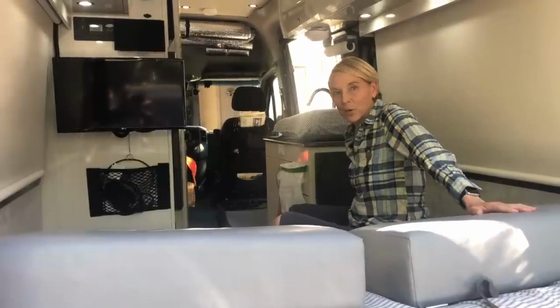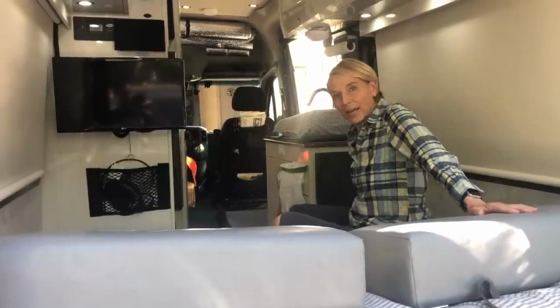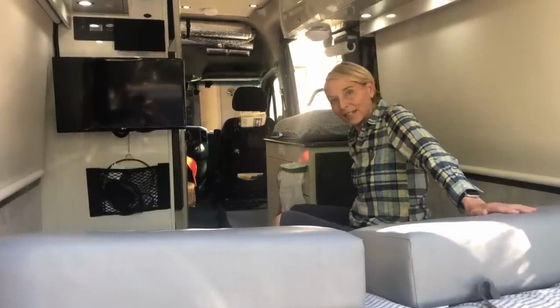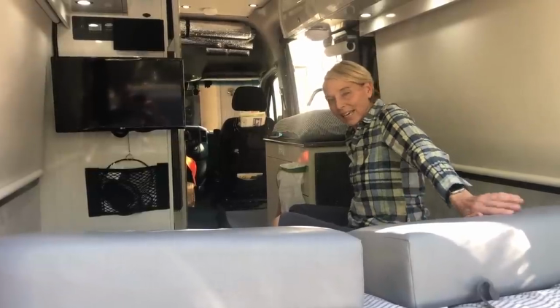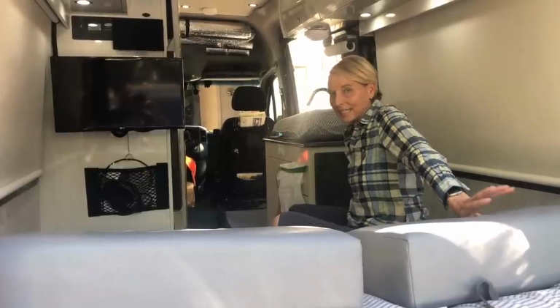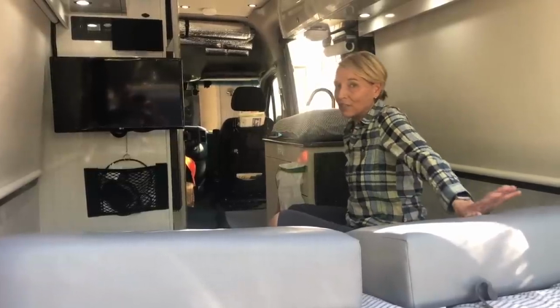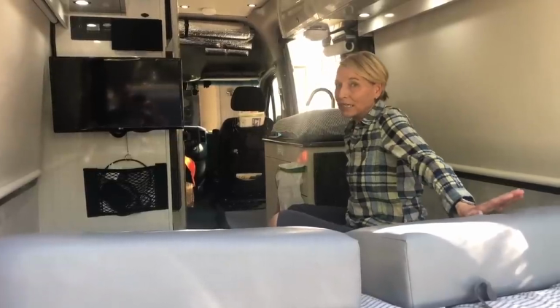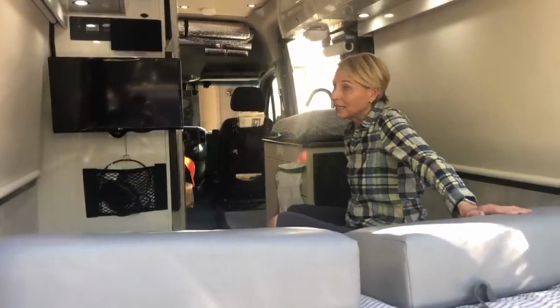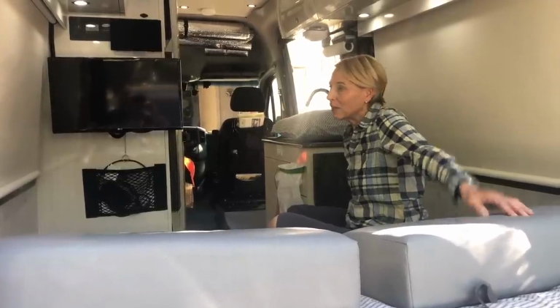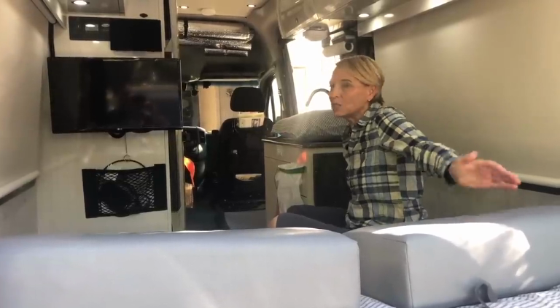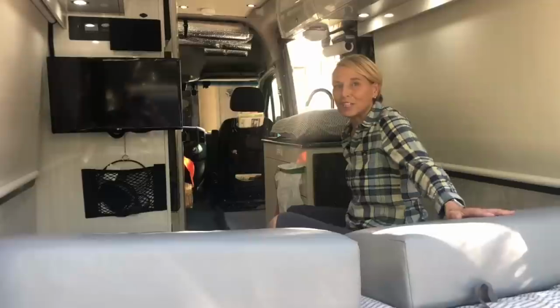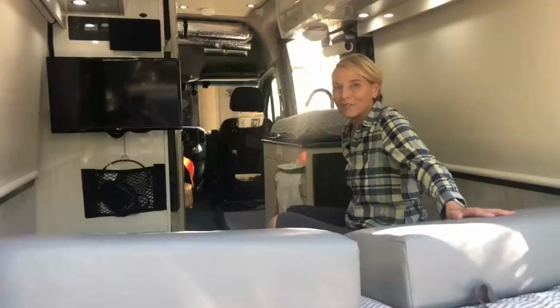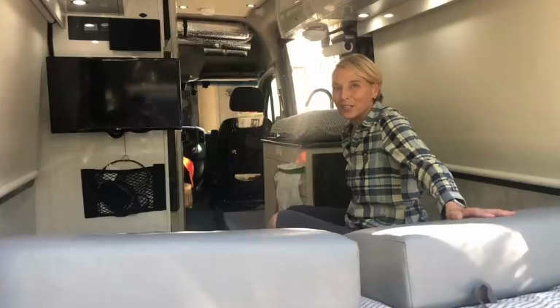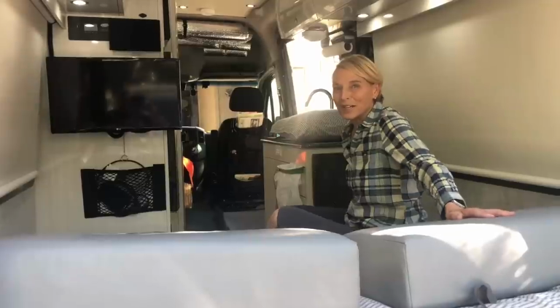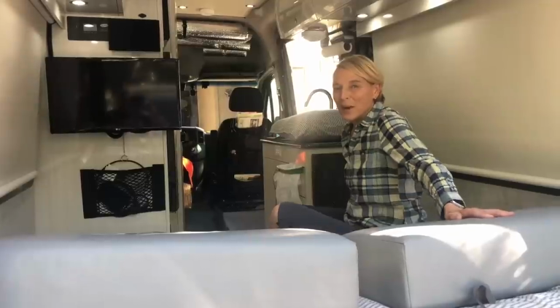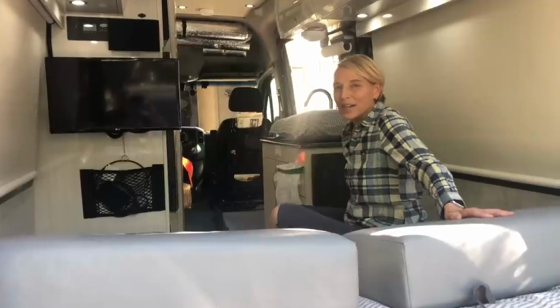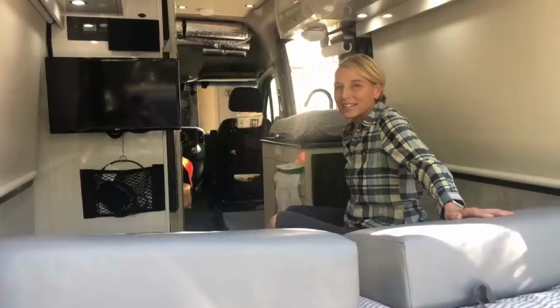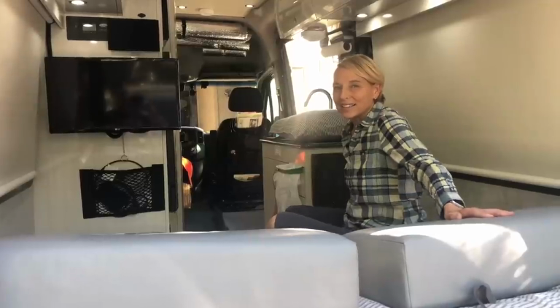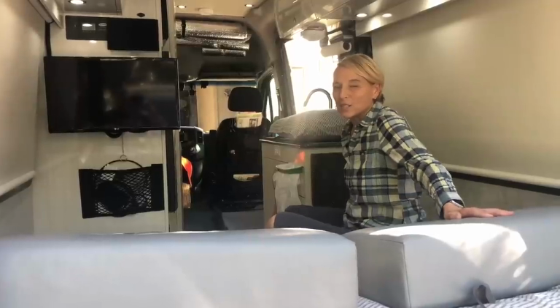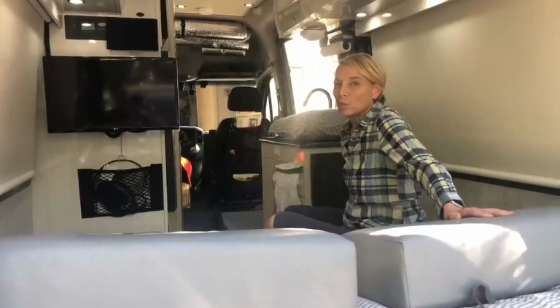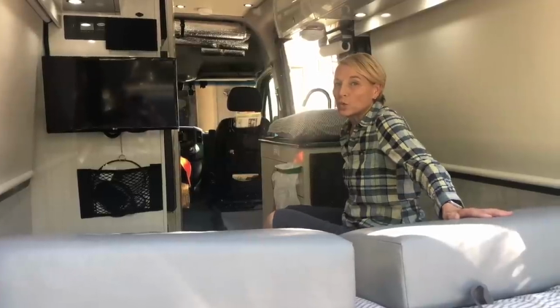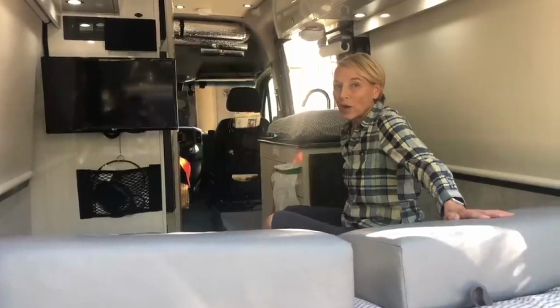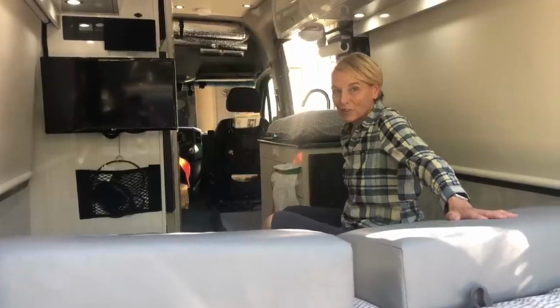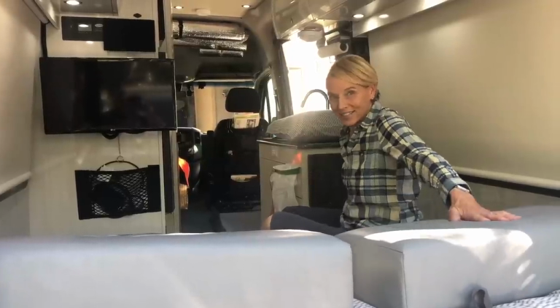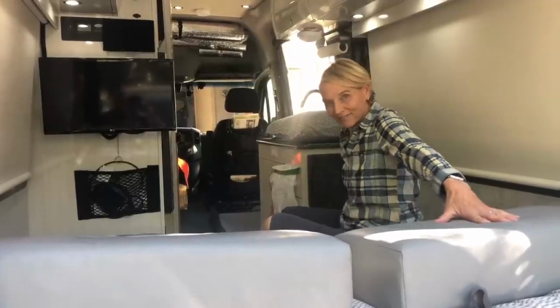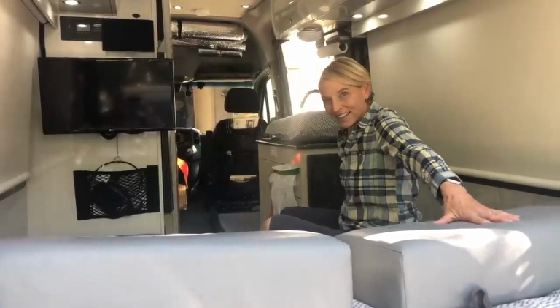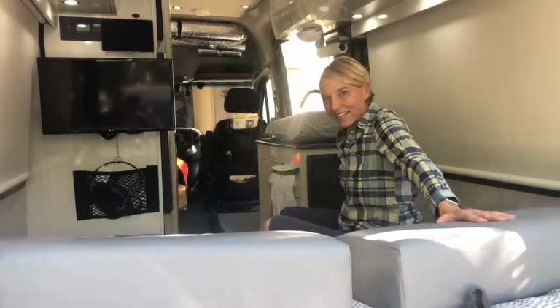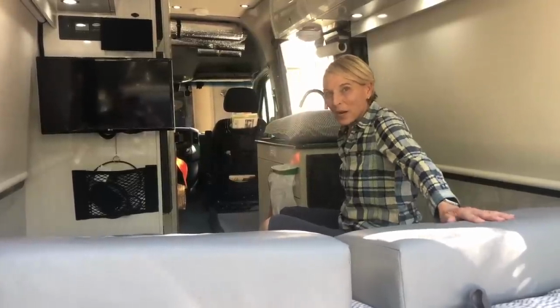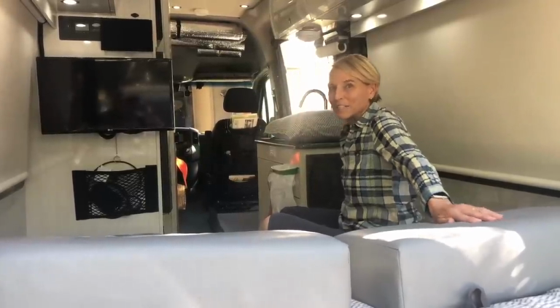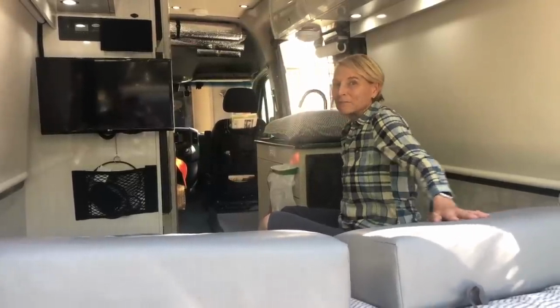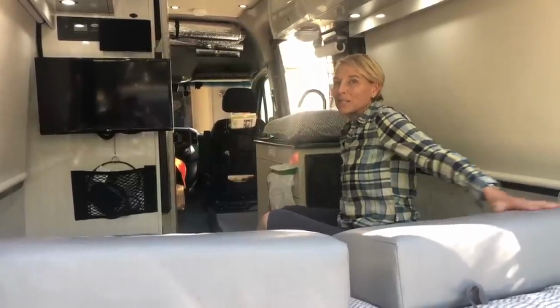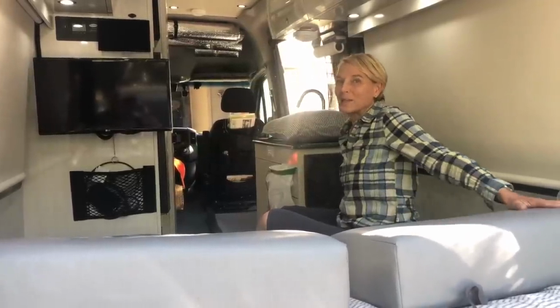That's how we make up our bed. It's a little fiddly — maybe too fiddly for you — but it's worked really well for us. Thanks for watching, hope this helps.